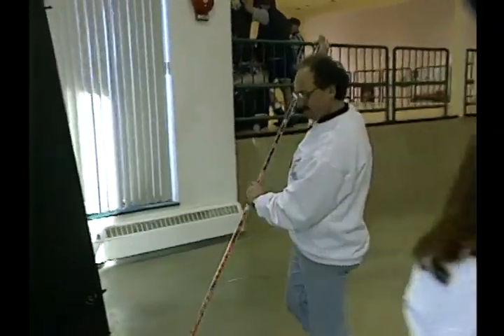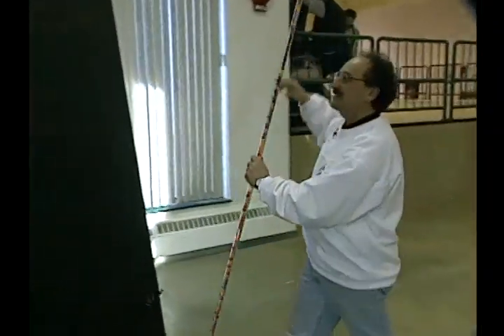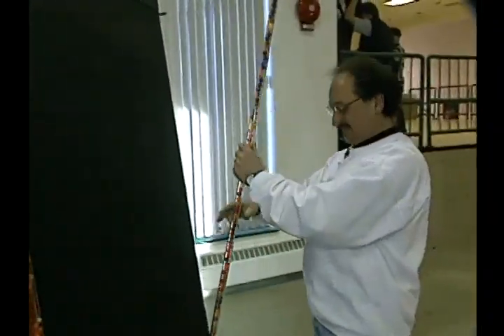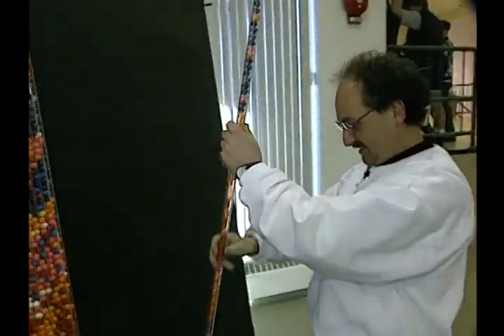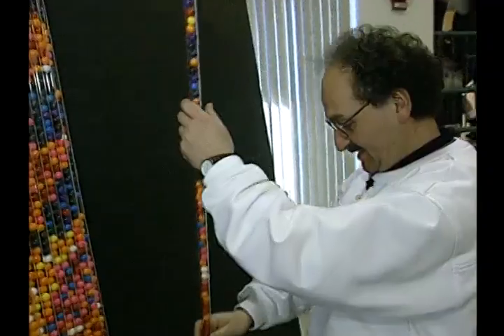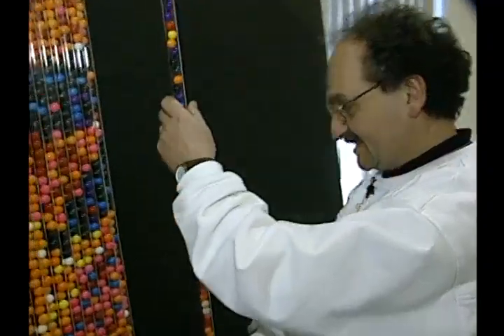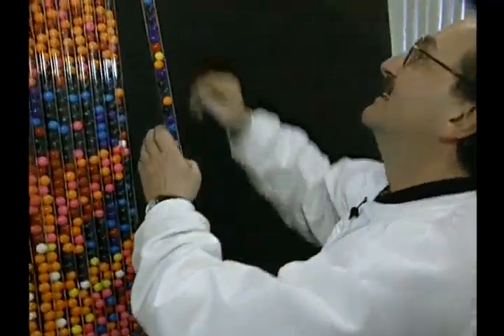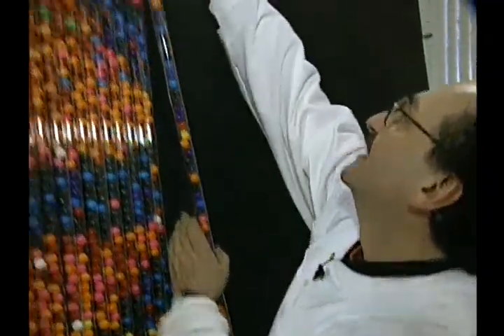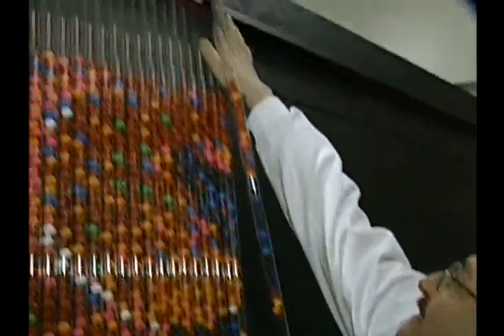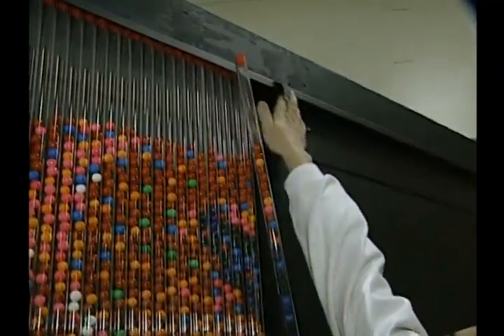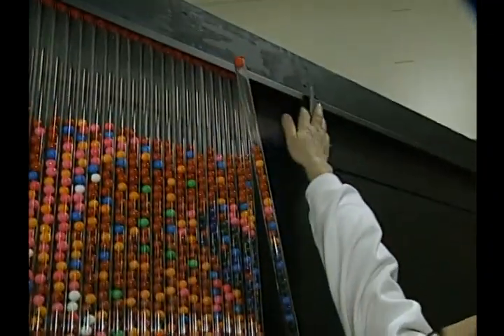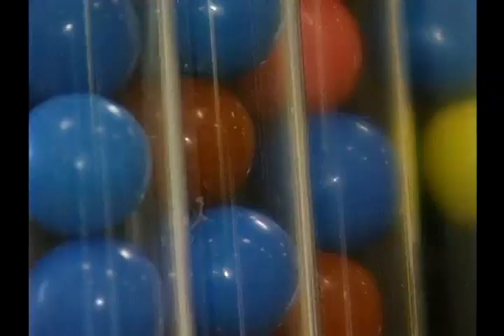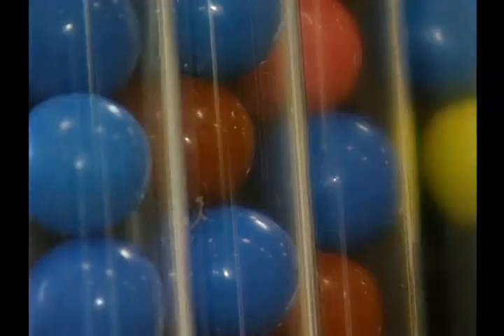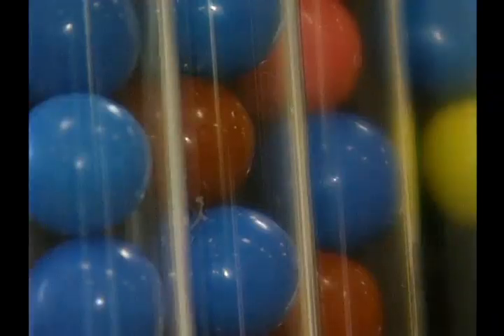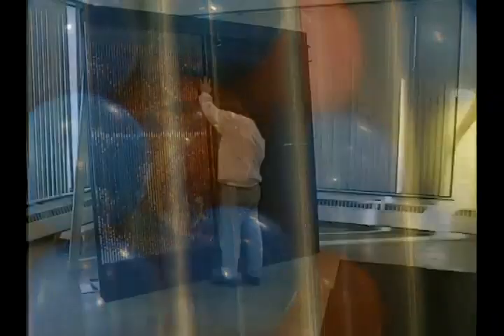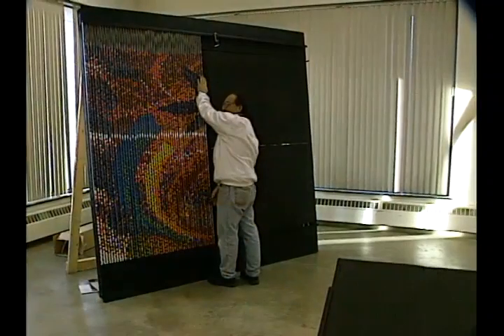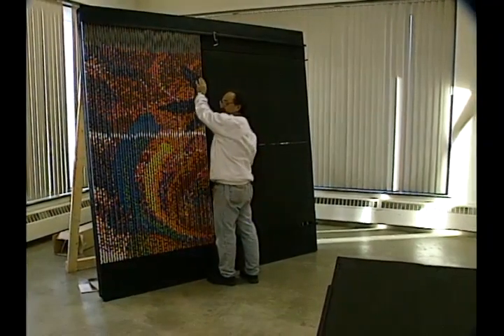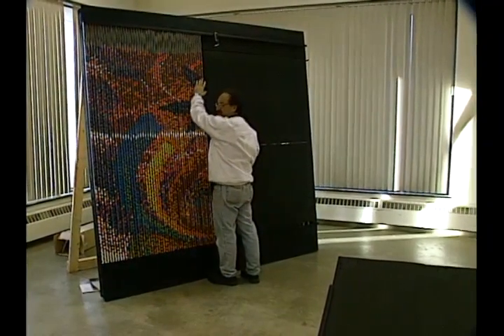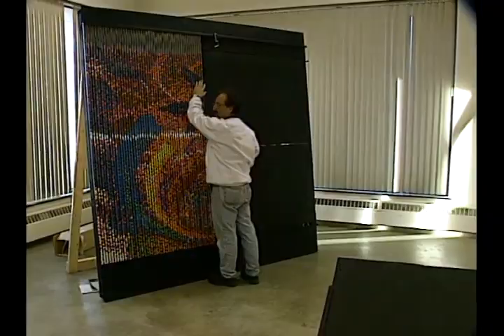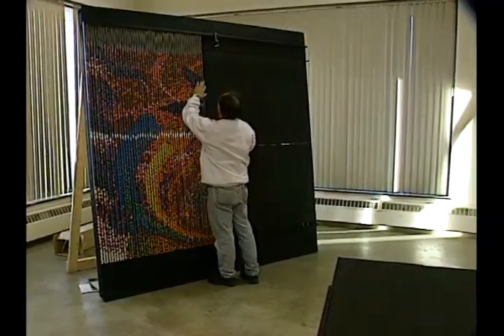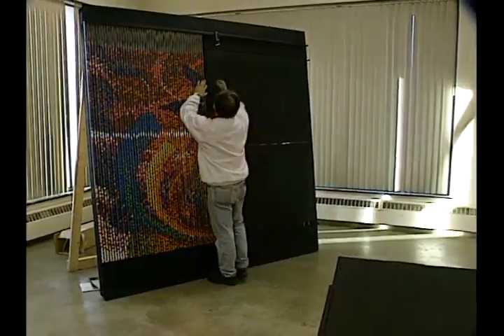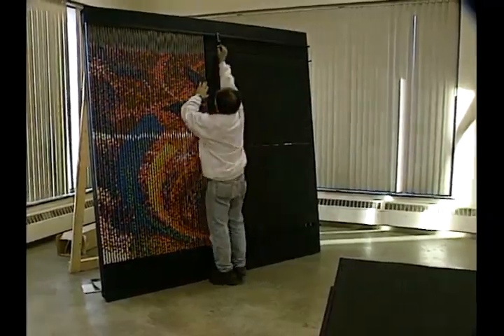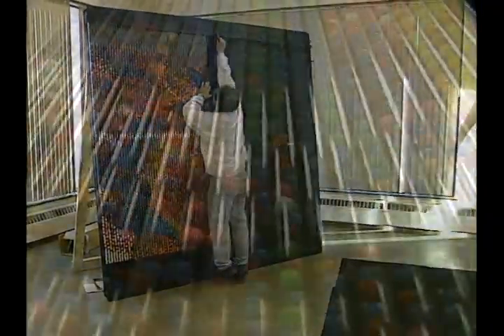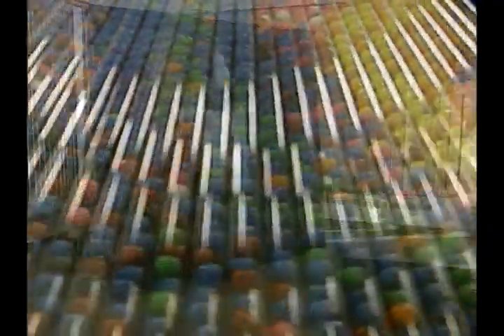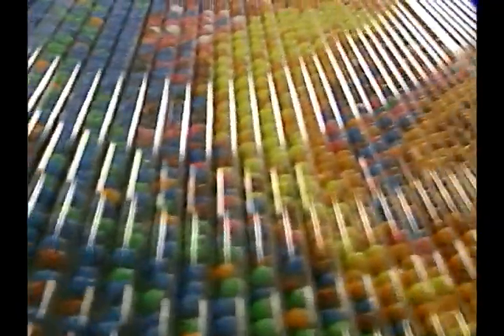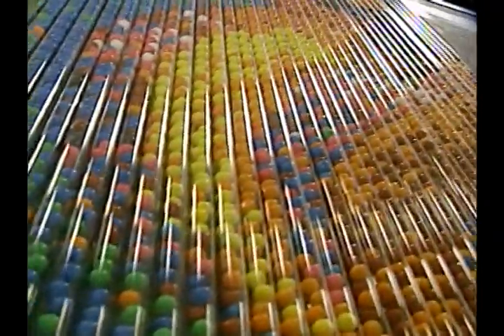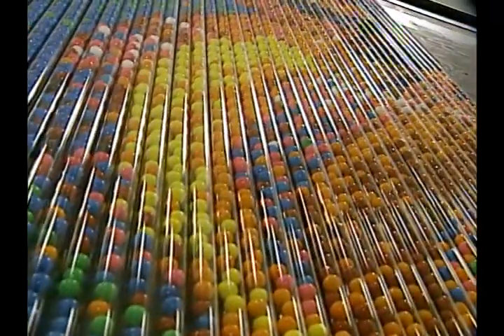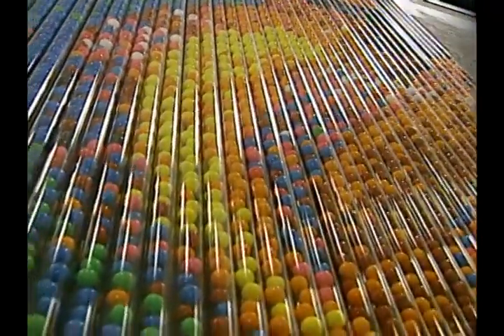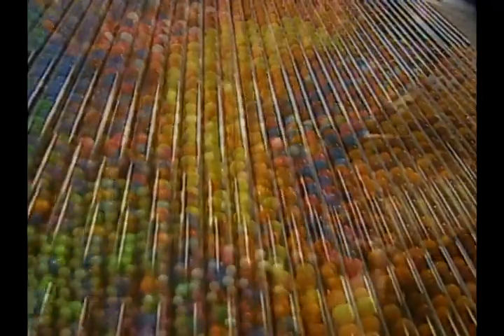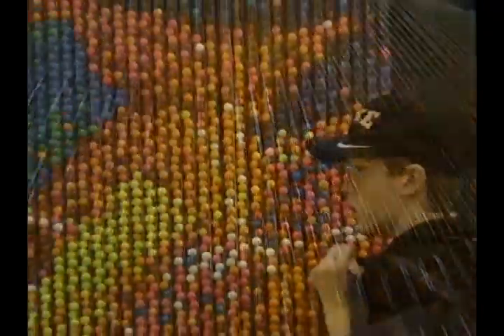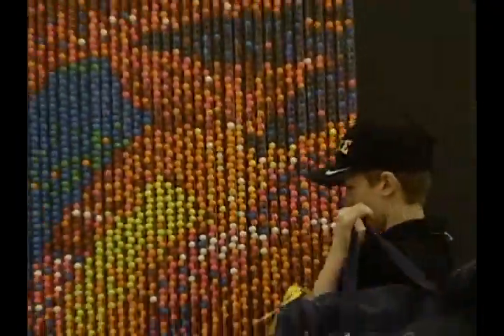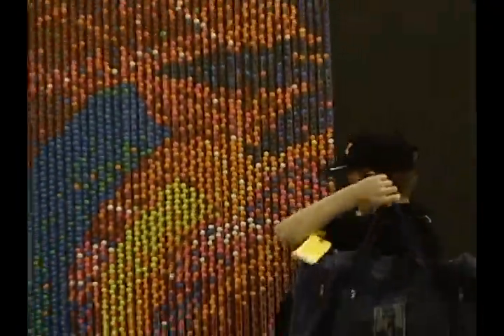Von Spahn is an artist who makes colorful murals using gumballs. He brought his sweet art form to Red Deer to create a lasting memory of the Alberta Winter Games, celebrating the spirit of youth.